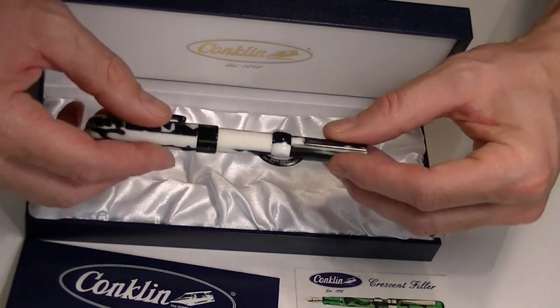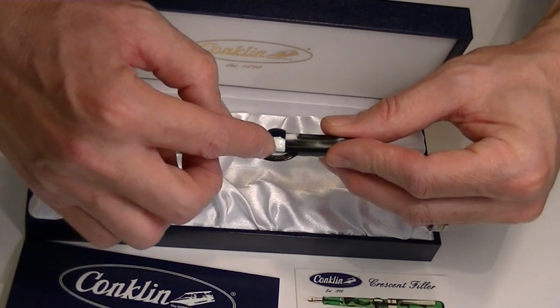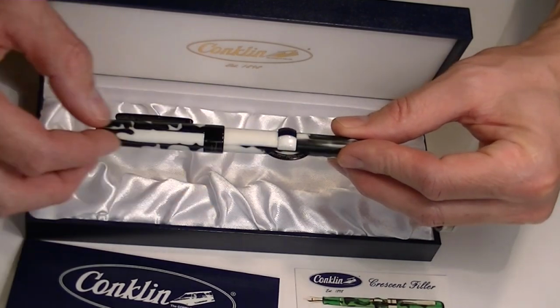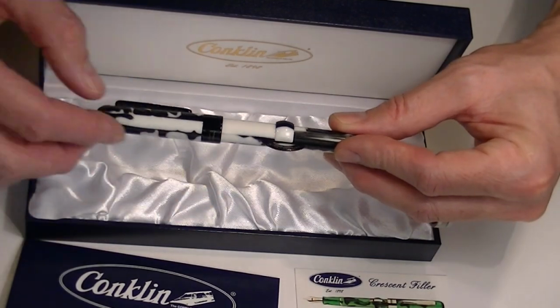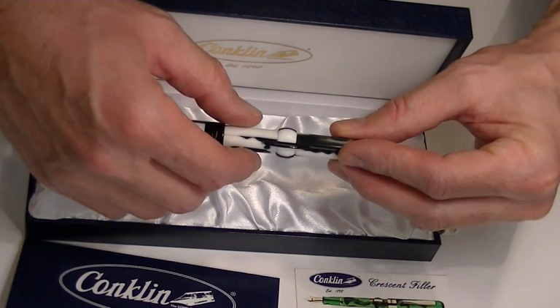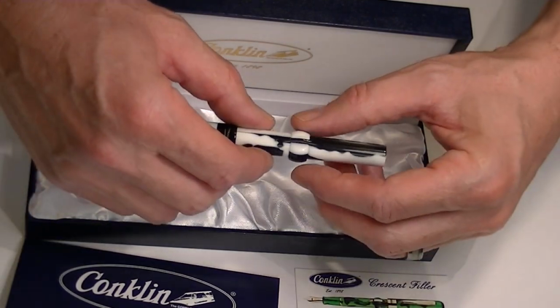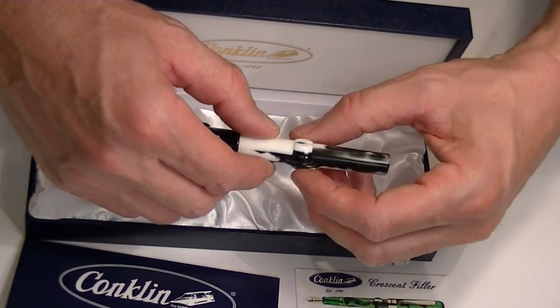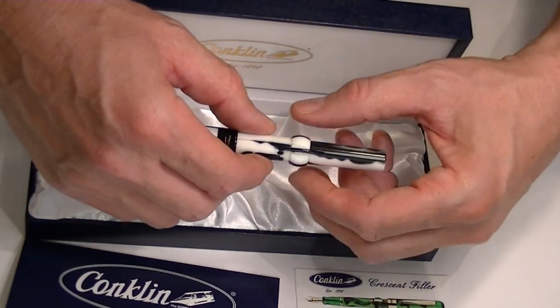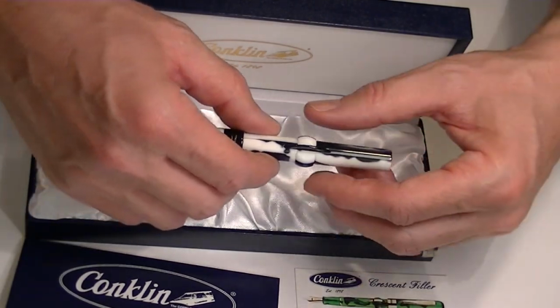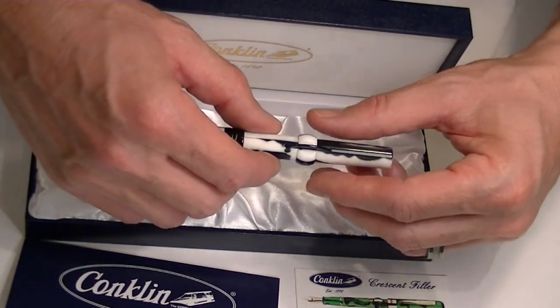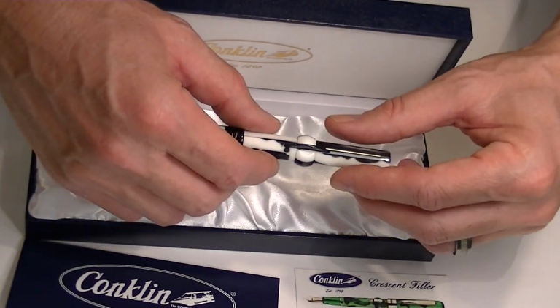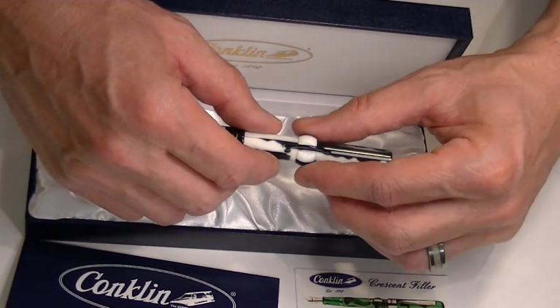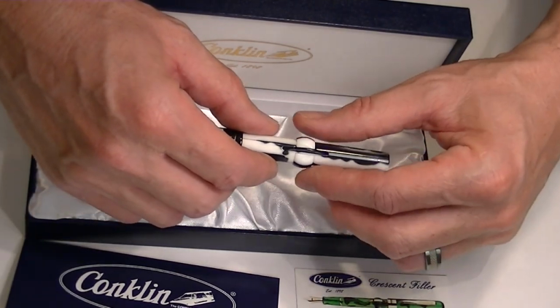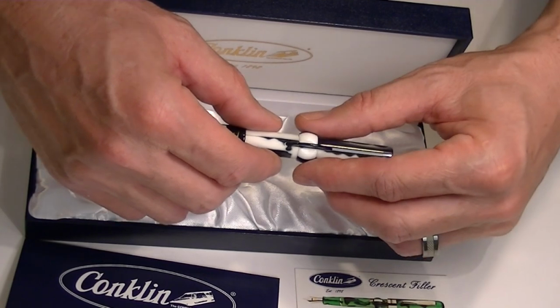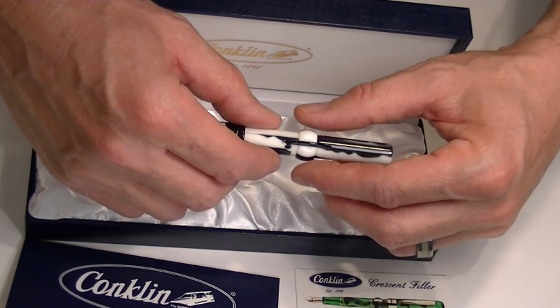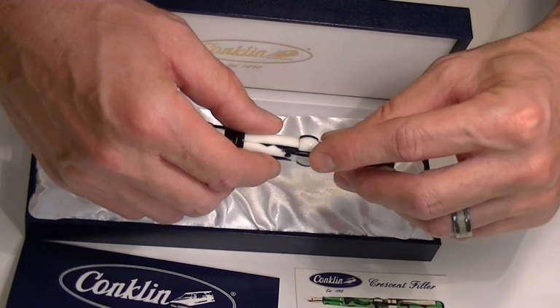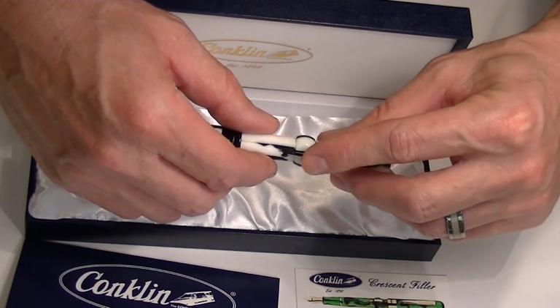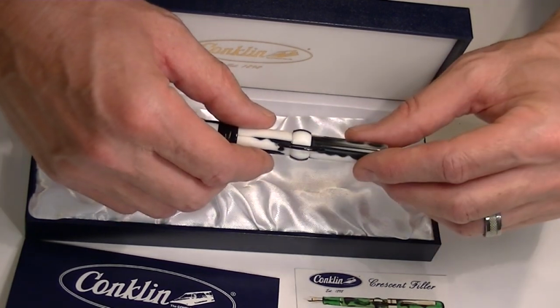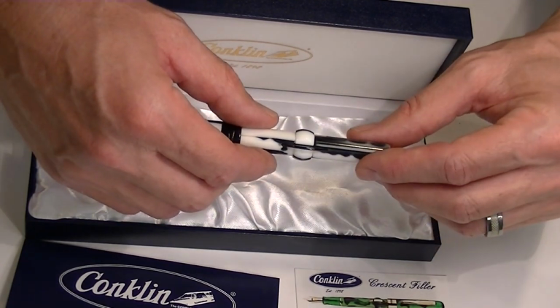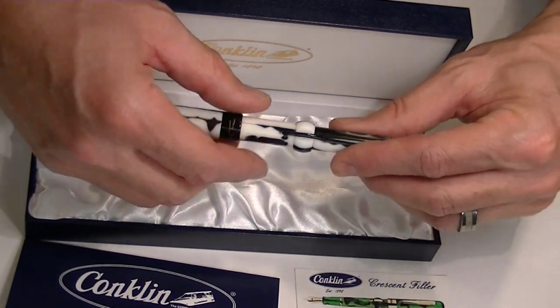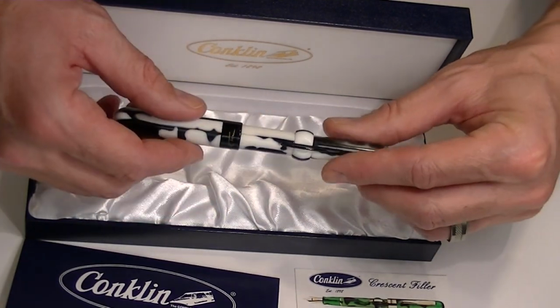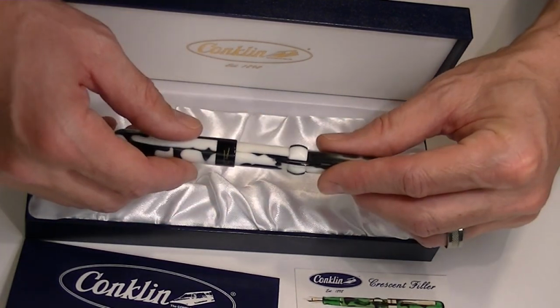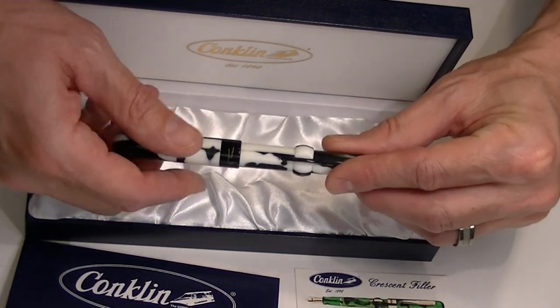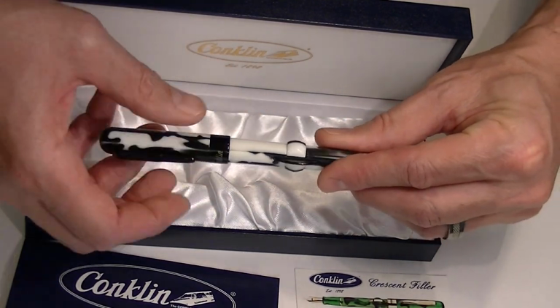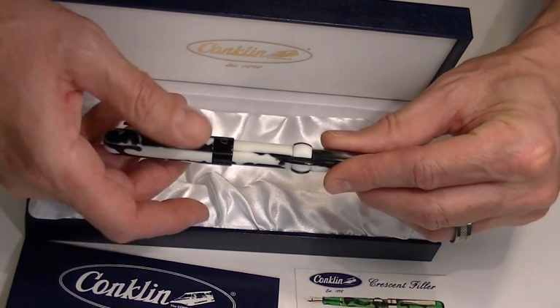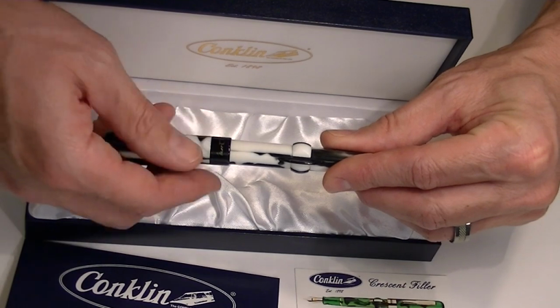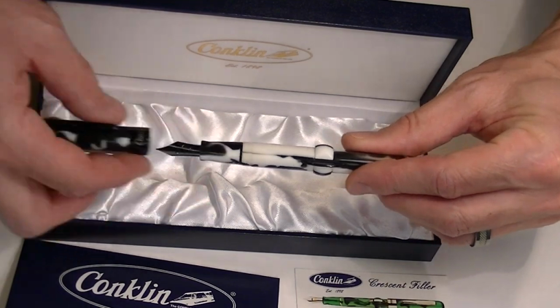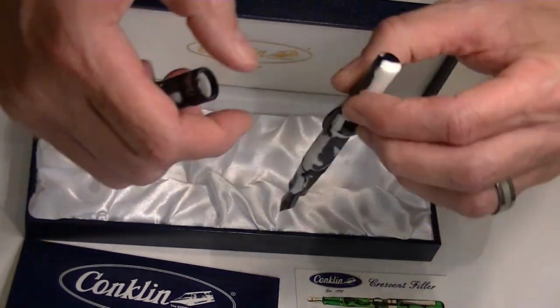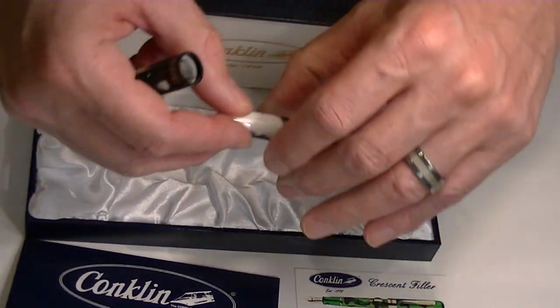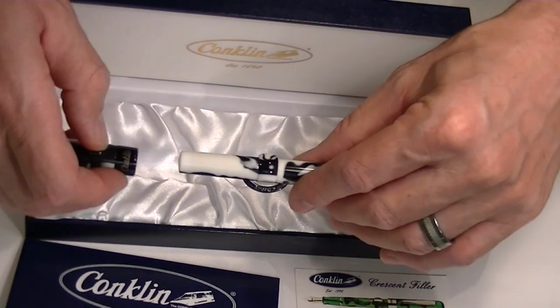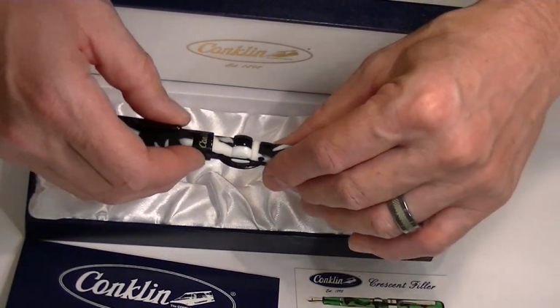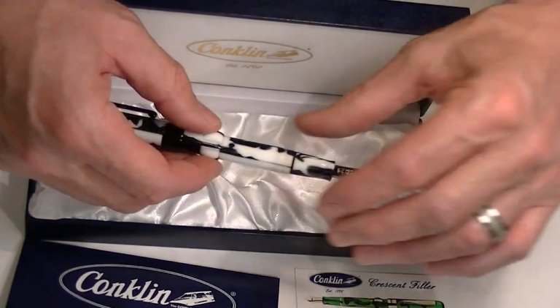This is the Crescent Filler portion of it. You can use the filler by rotating this and then use the little pump here to draw the ink into the pen. The cap unscrews, and you can also post that on the pen.